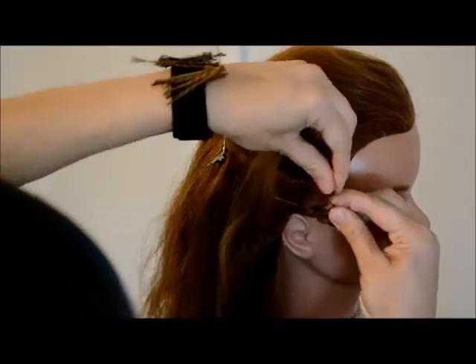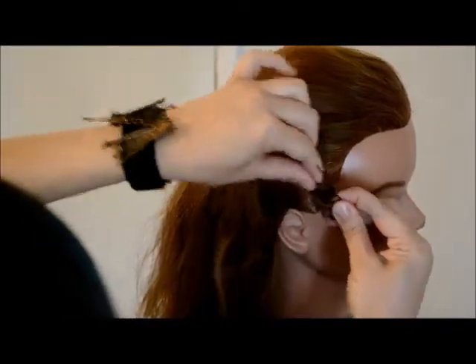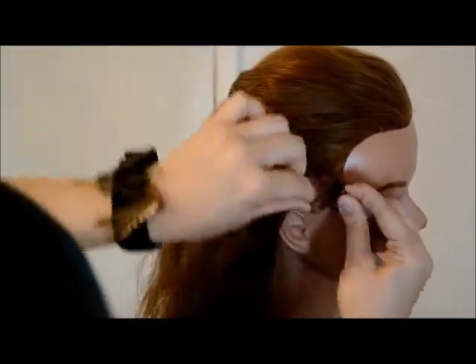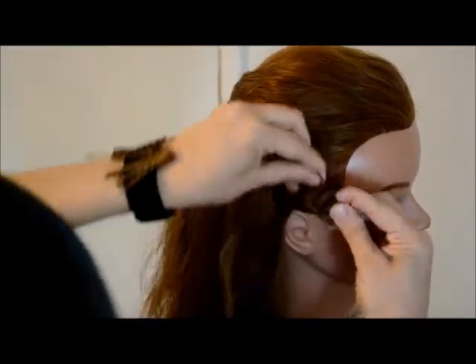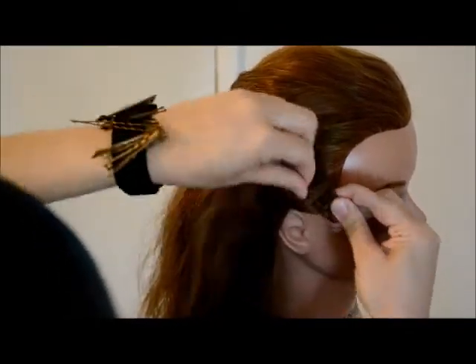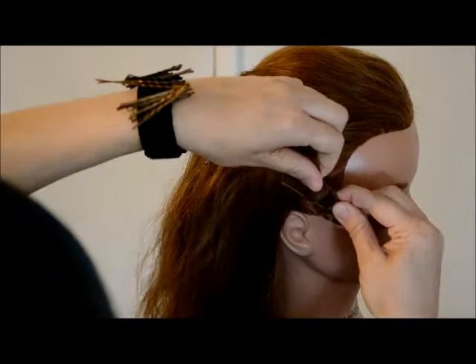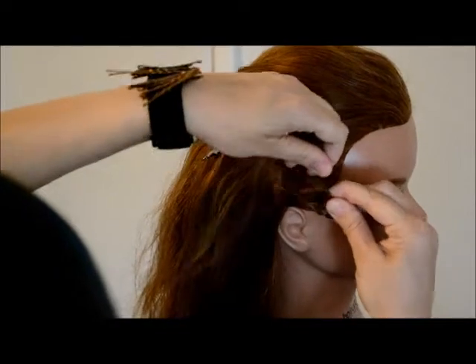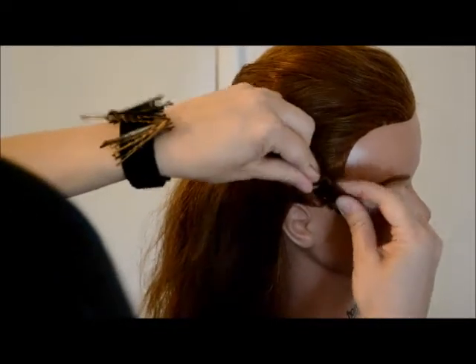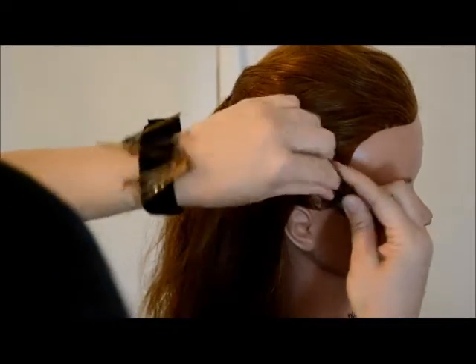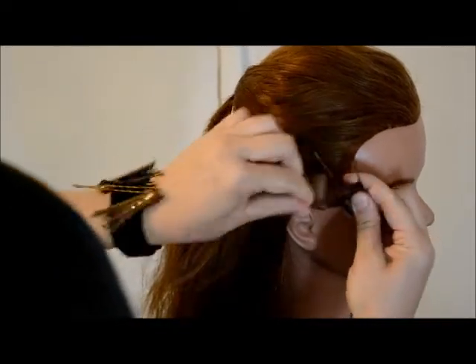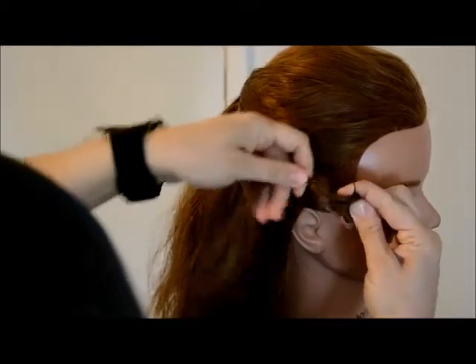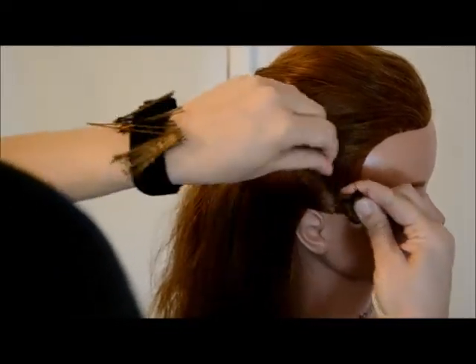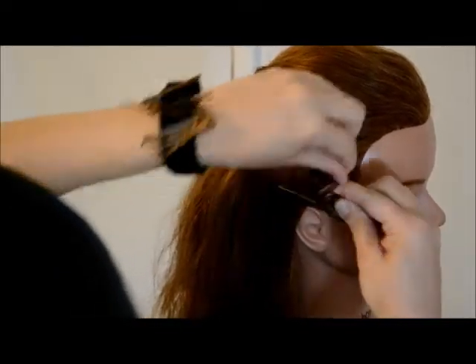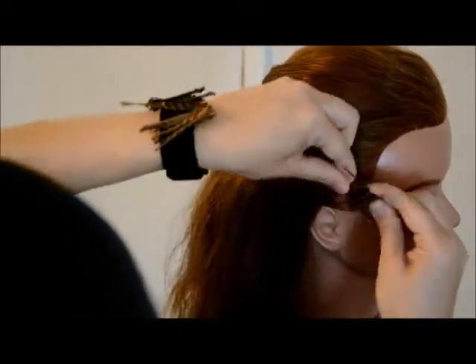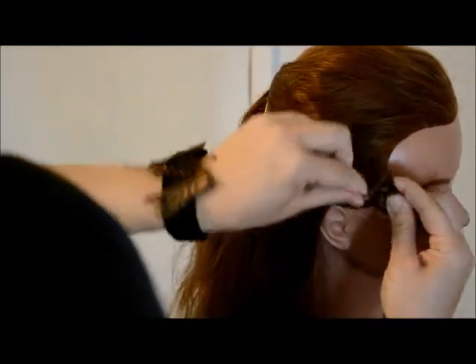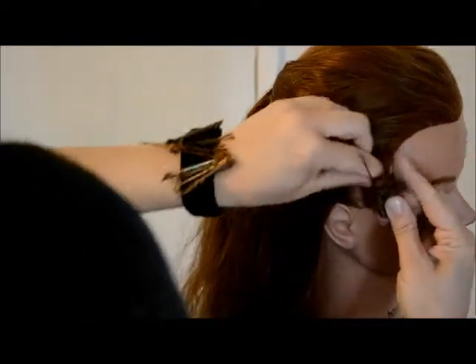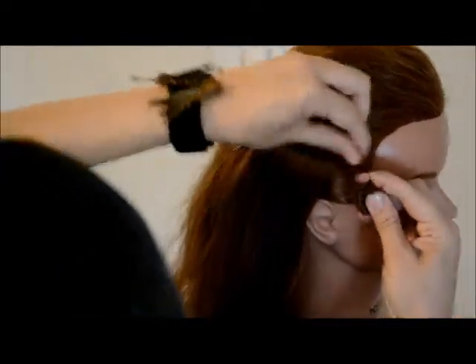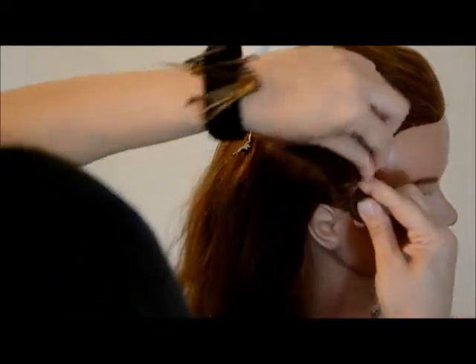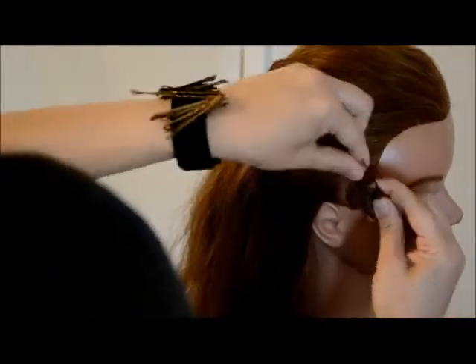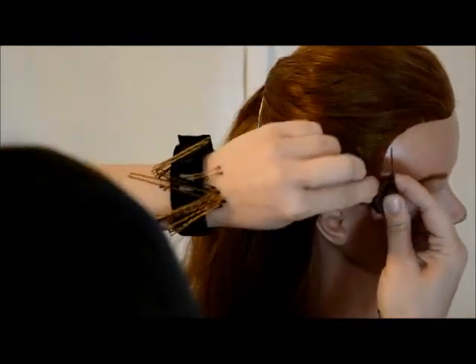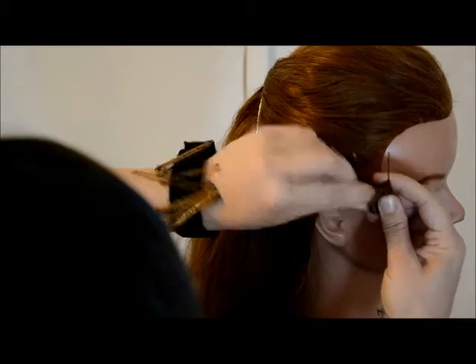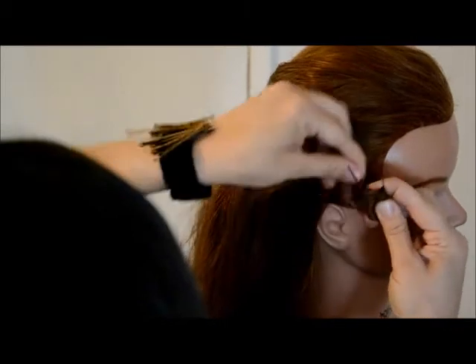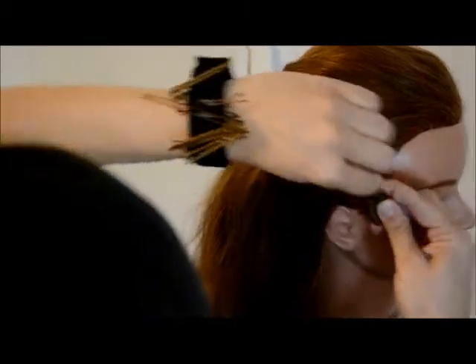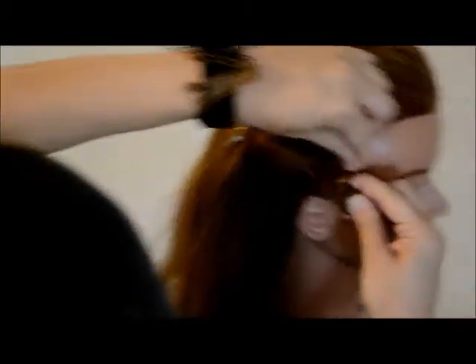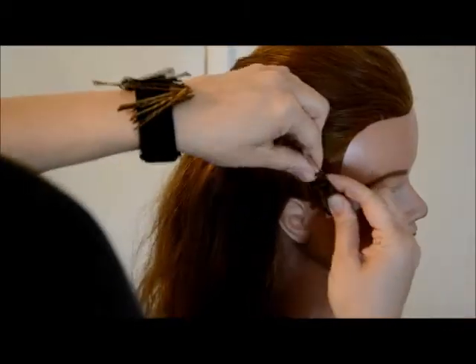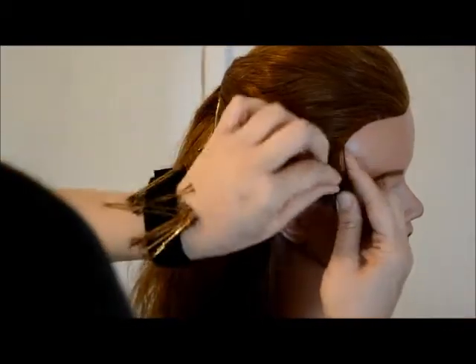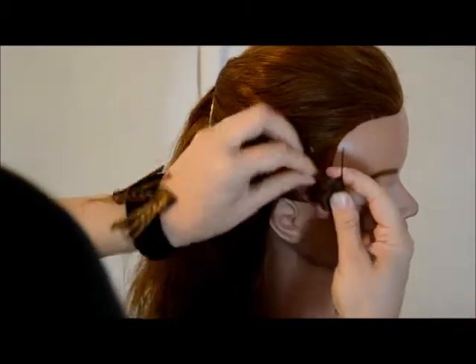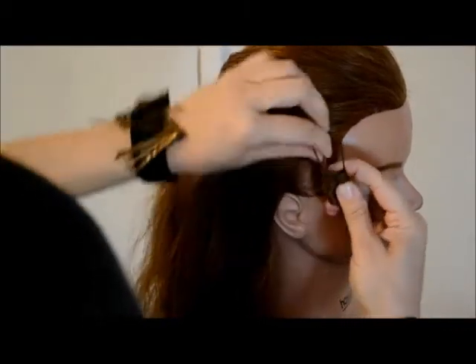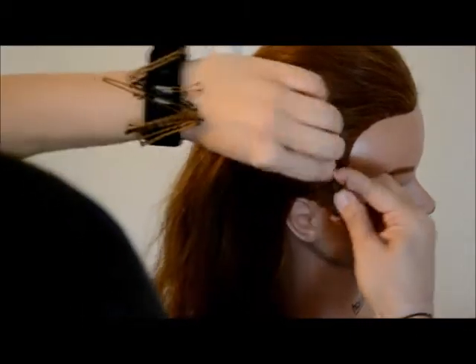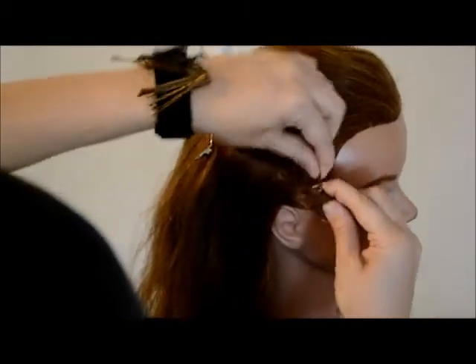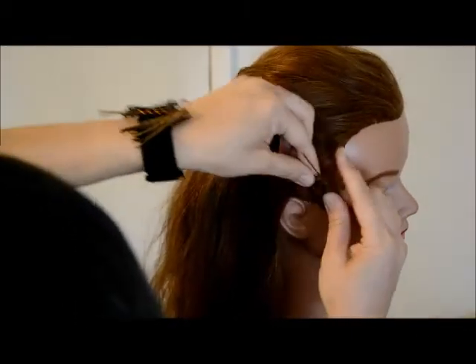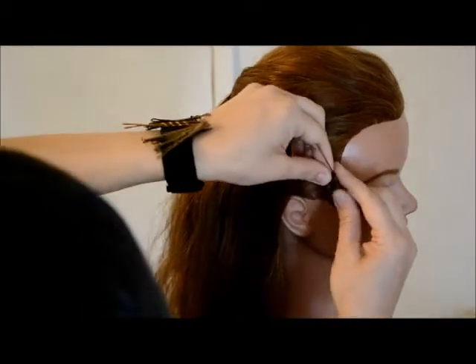The larger hairpins work really well for this. If you're having a hard time finding them, or if you're working on shorter hair, you can use smaller hairpins as well, and it'll give you a slightly smaller wave.